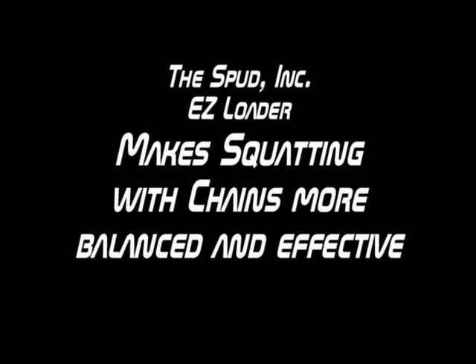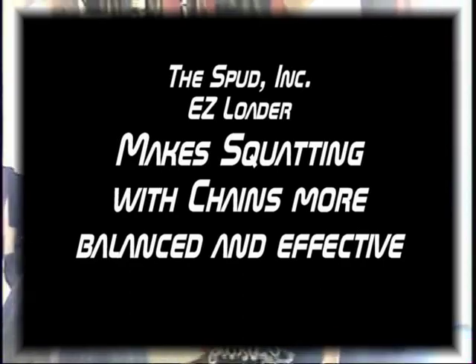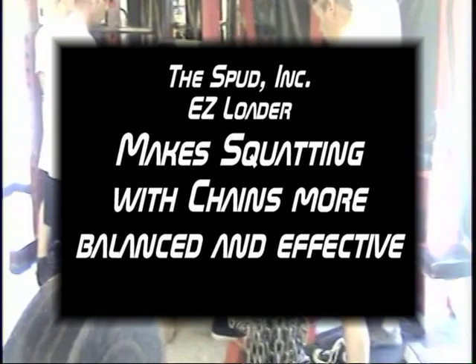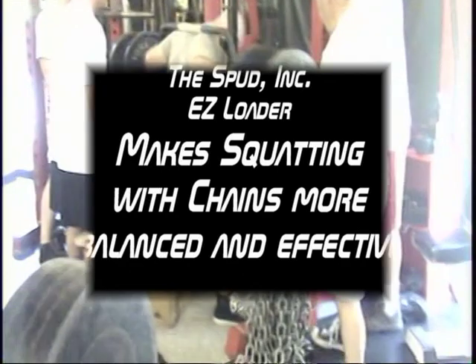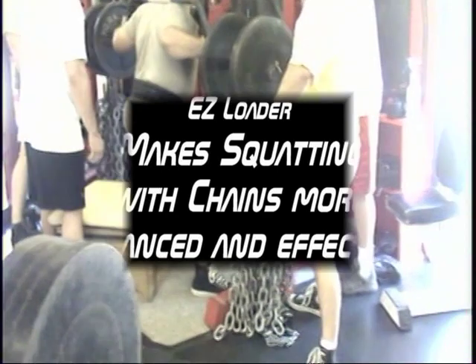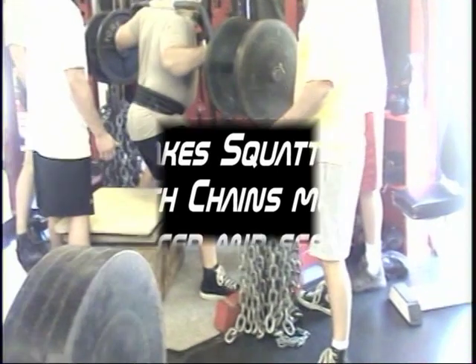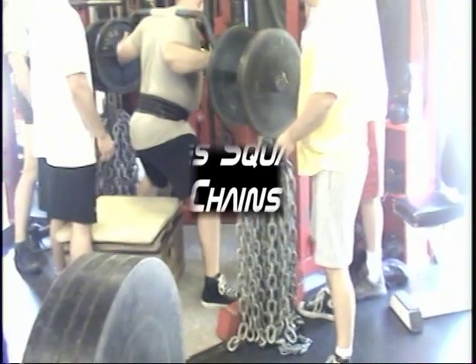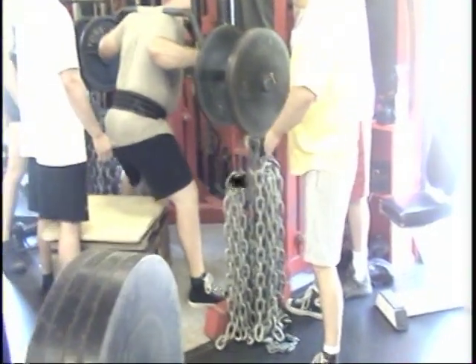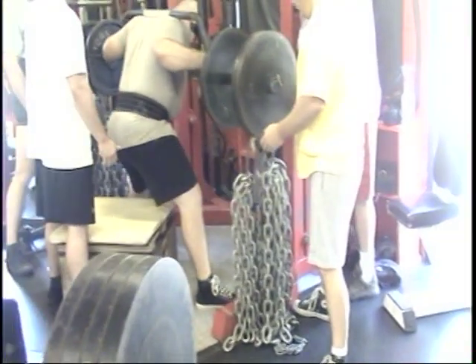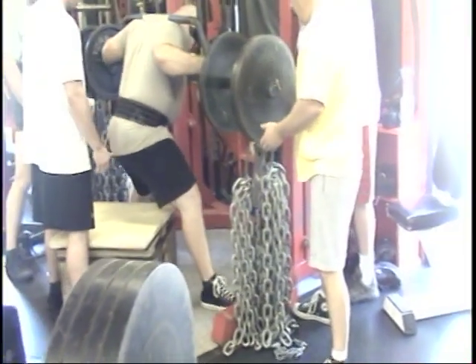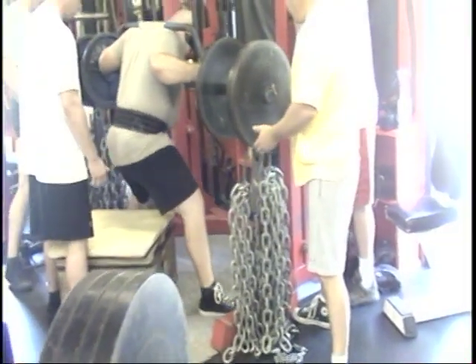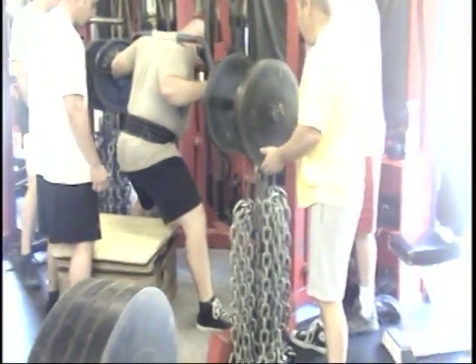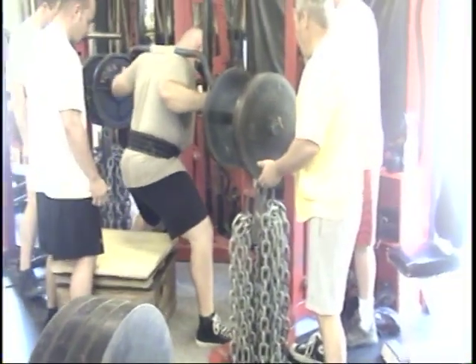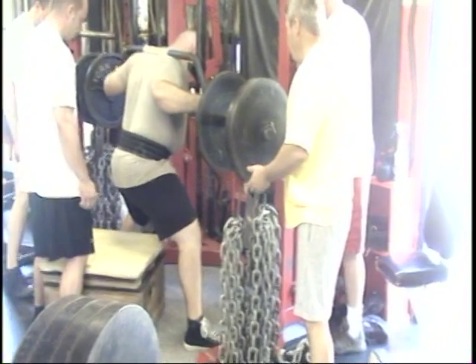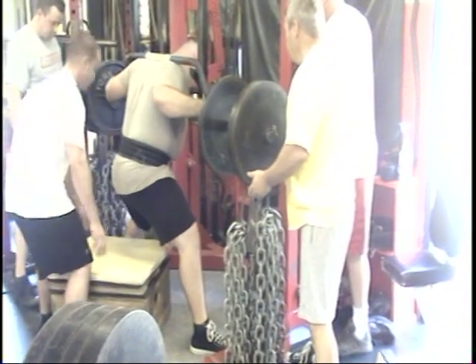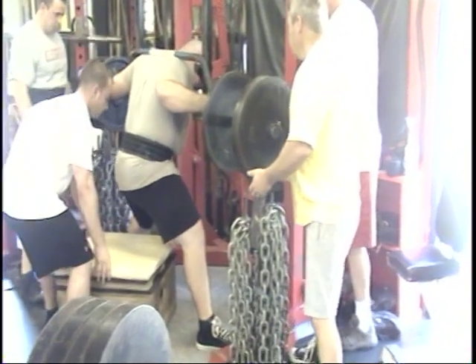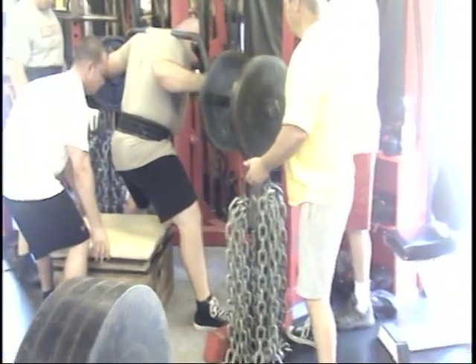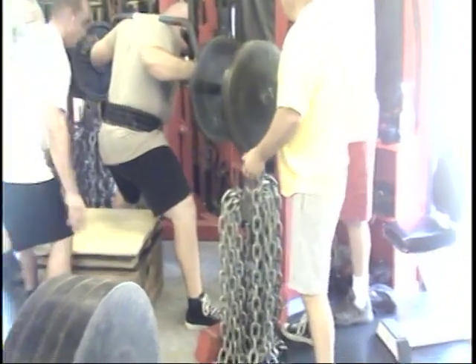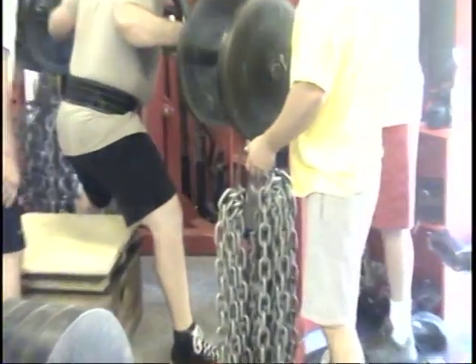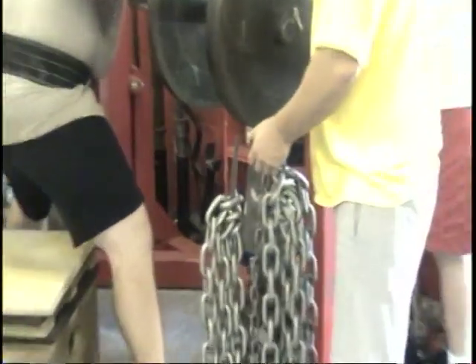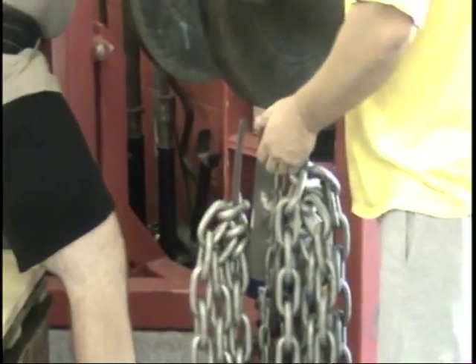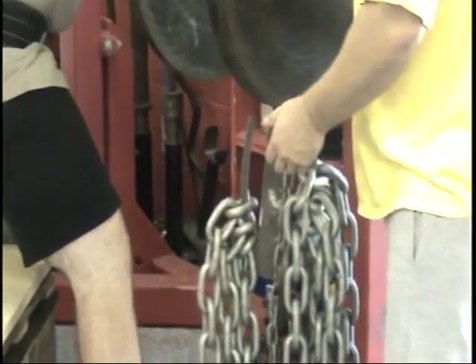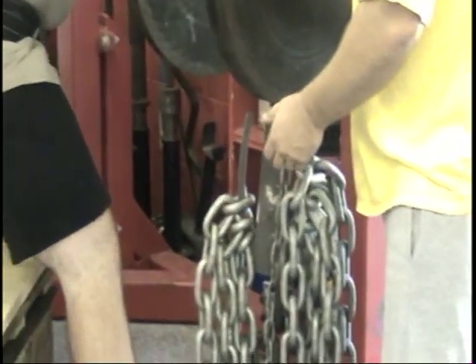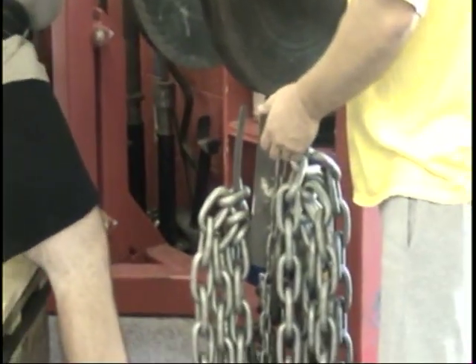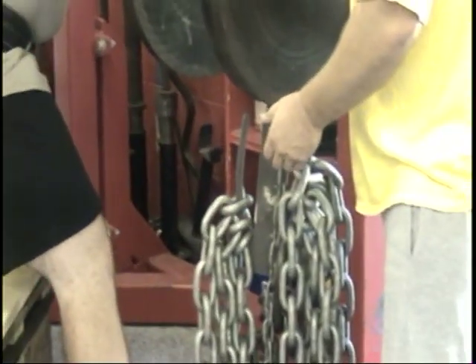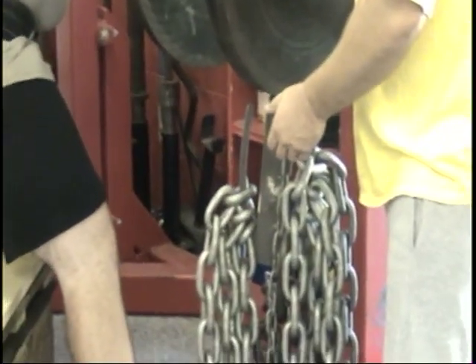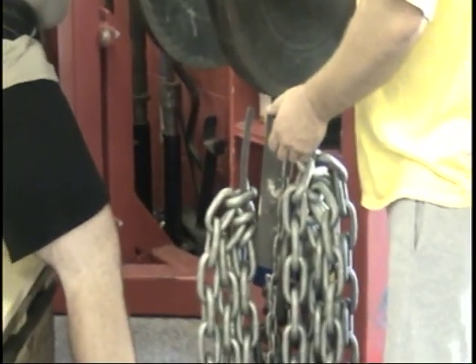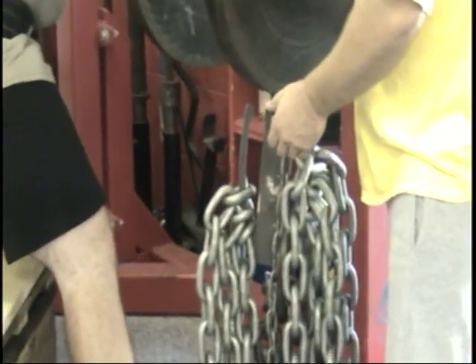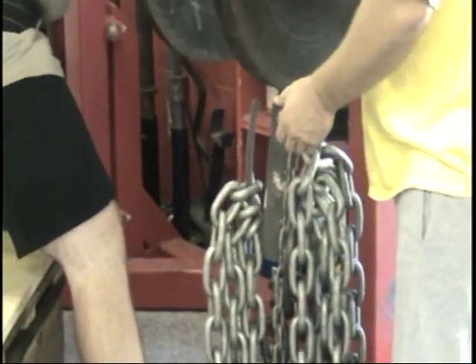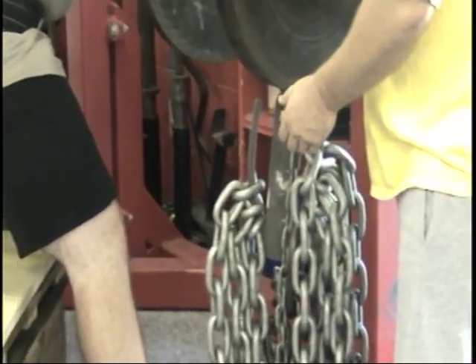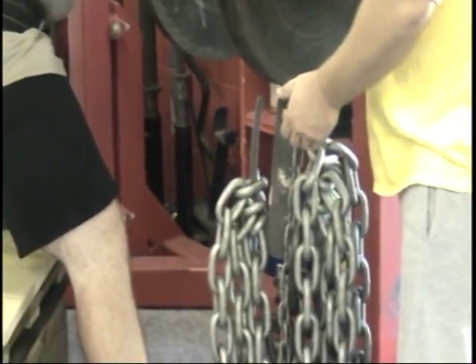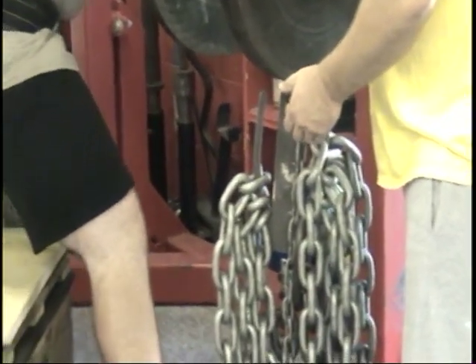Let's go. Easy Loader chains in action. Room for 12 chains of size.